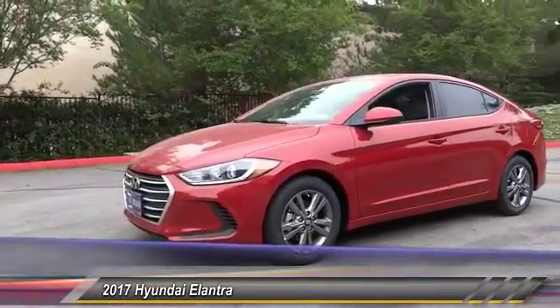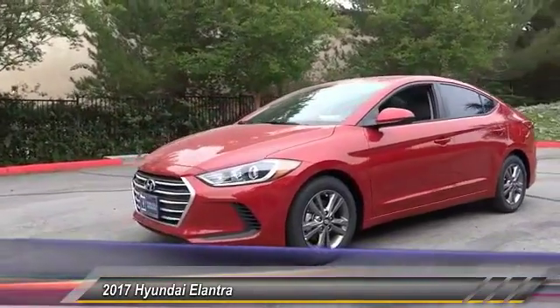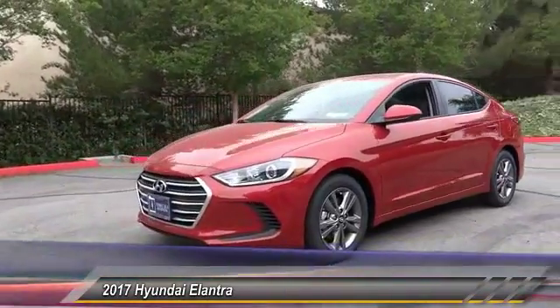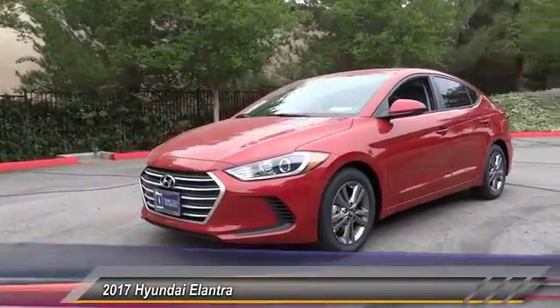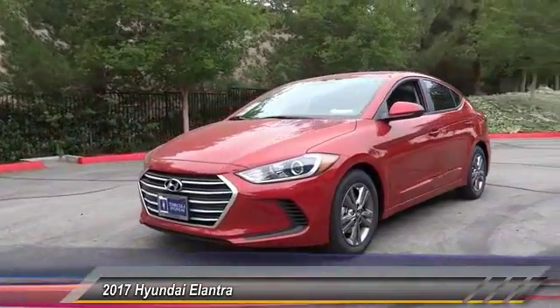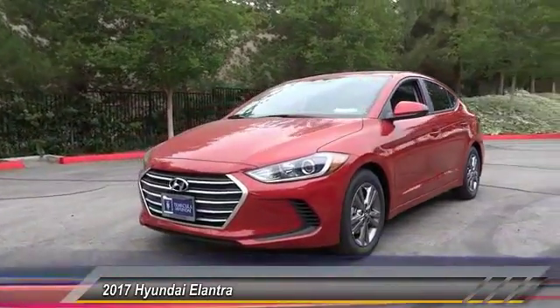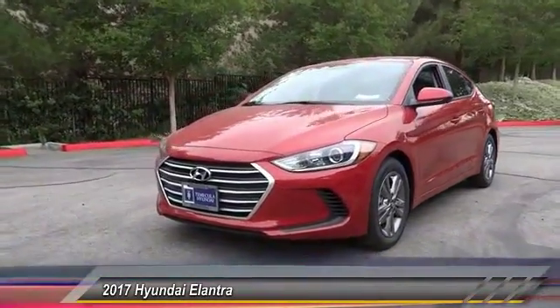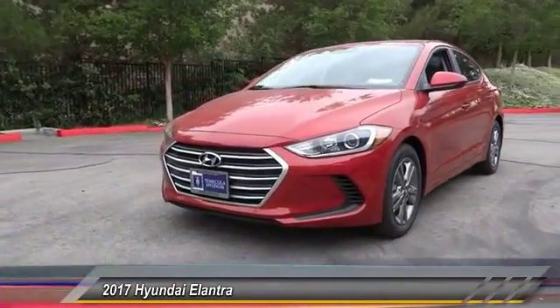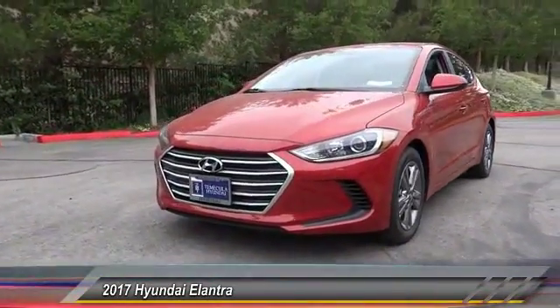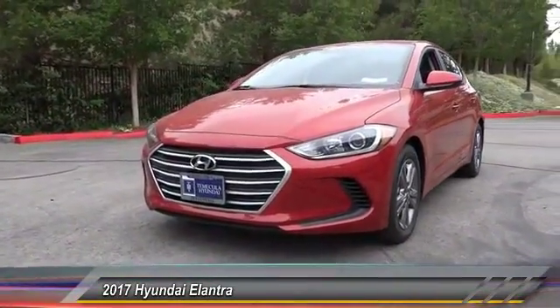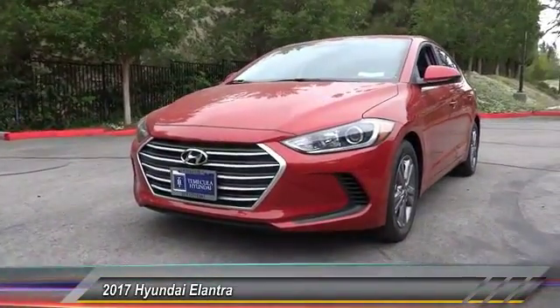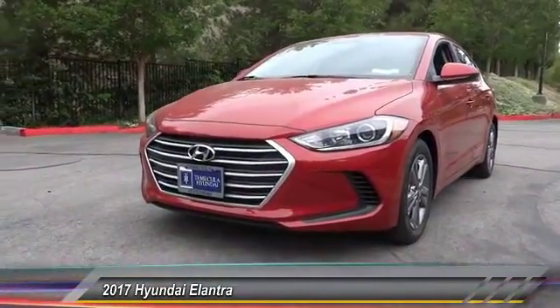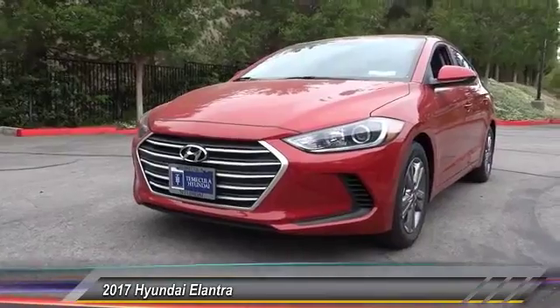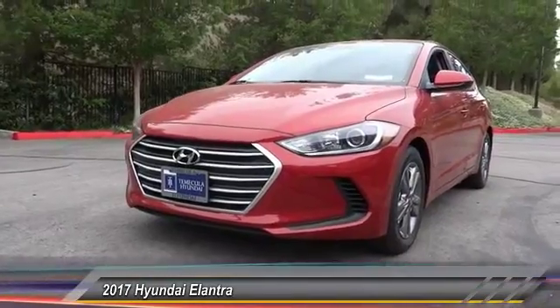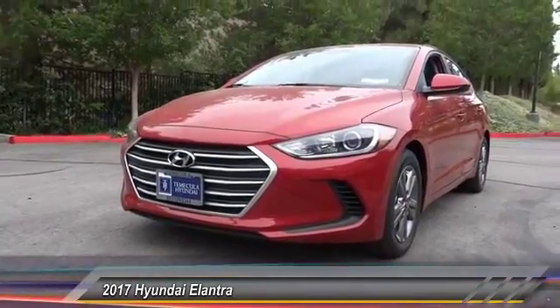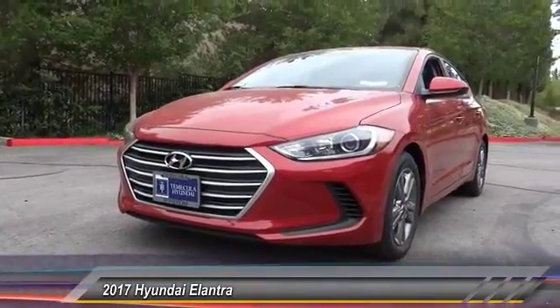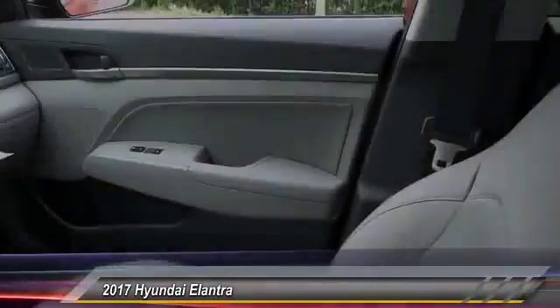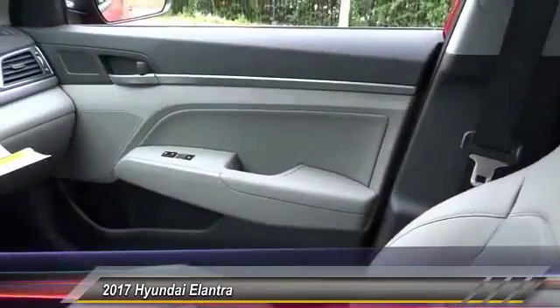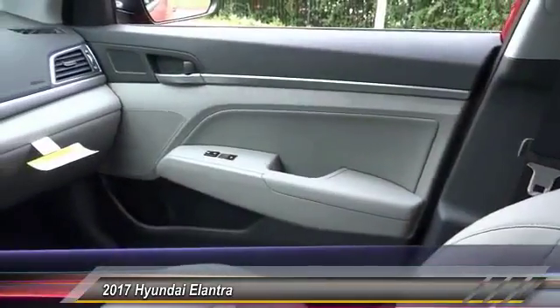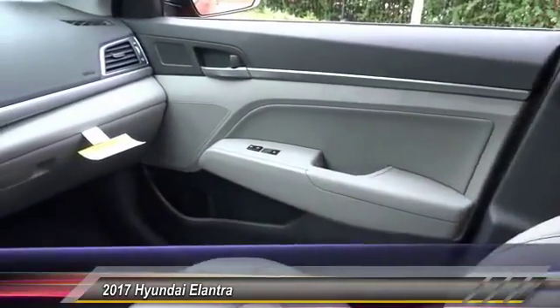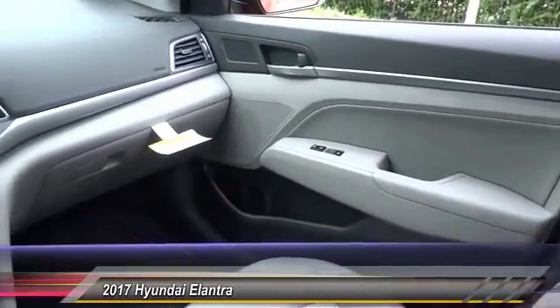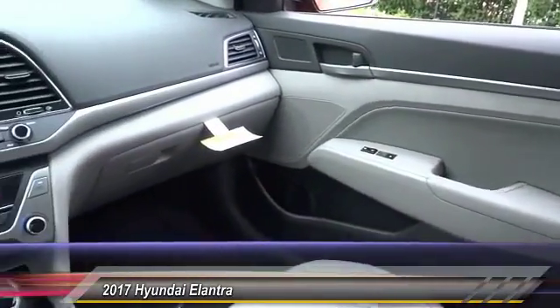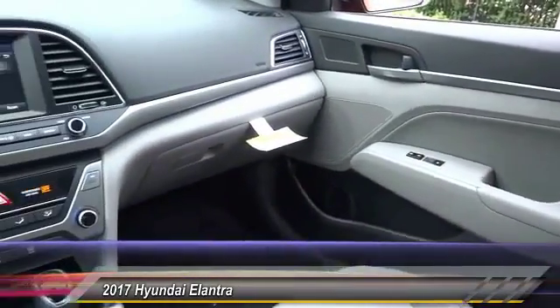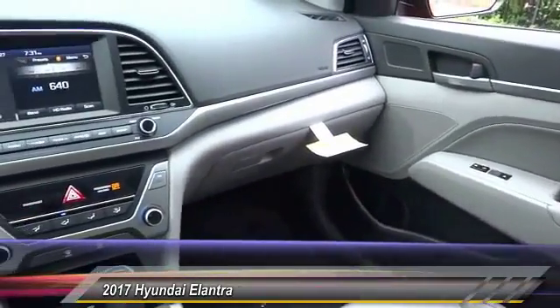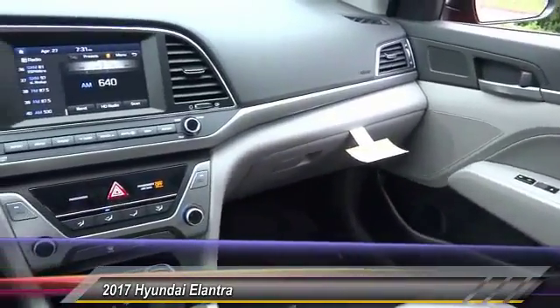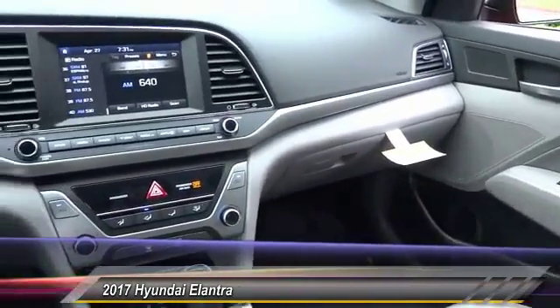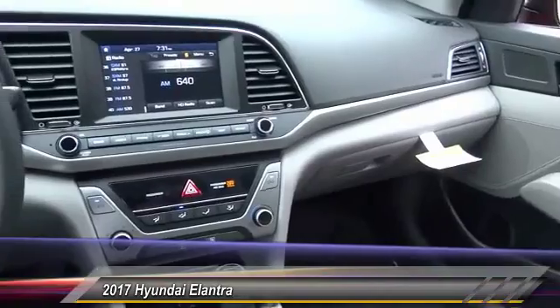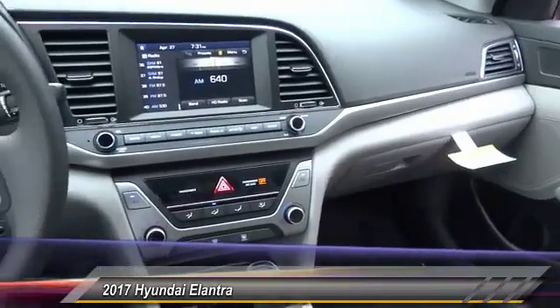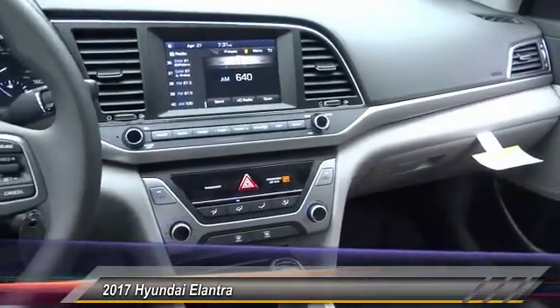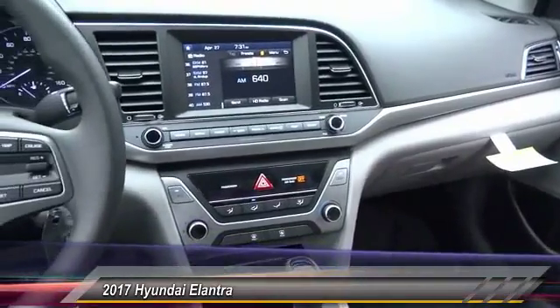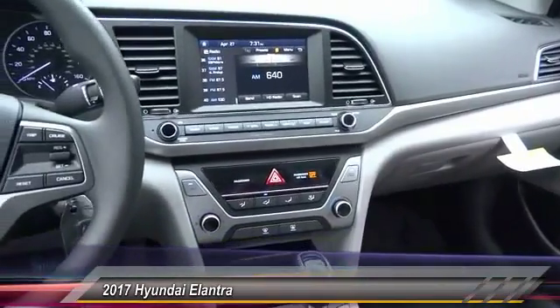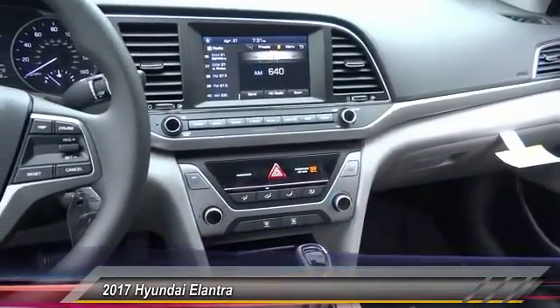Traction control, dual airbag, air conditioning, power steering, center armrest, rear window defroster, power windows, security system, CD player, trip computer.